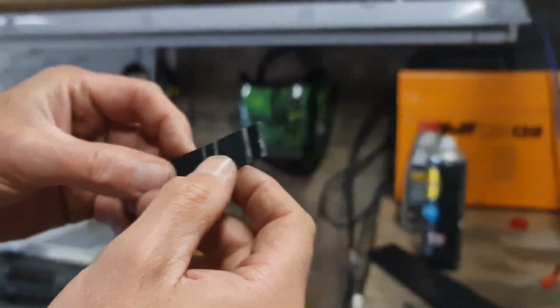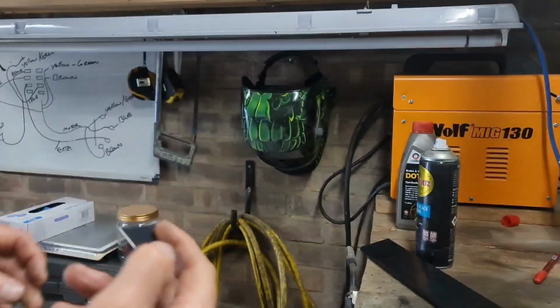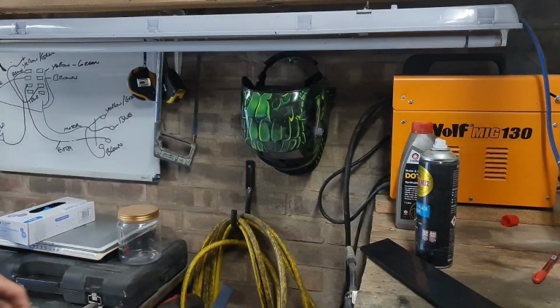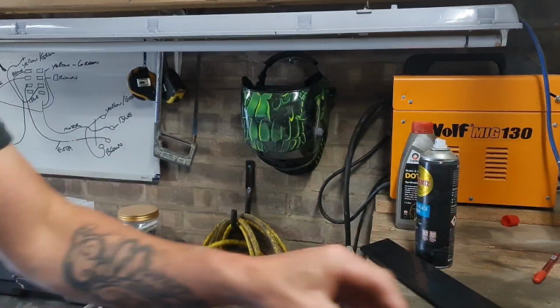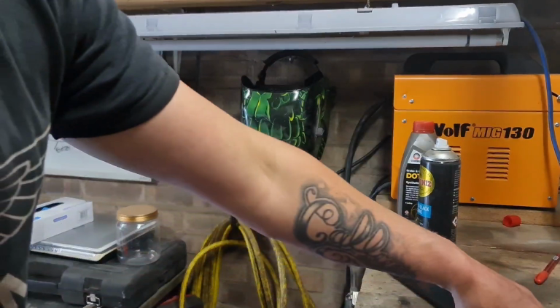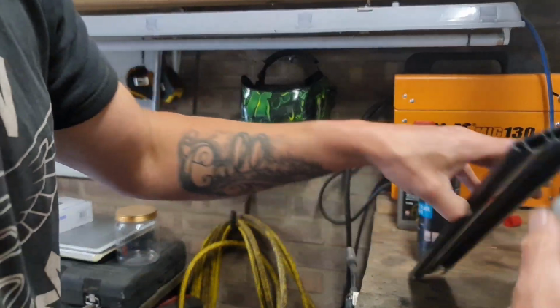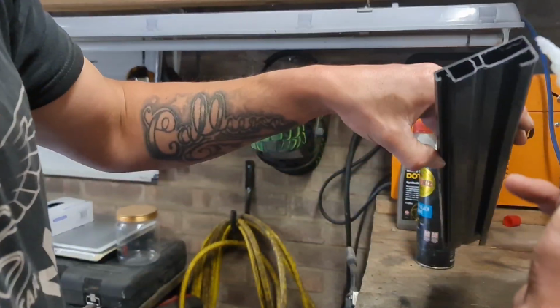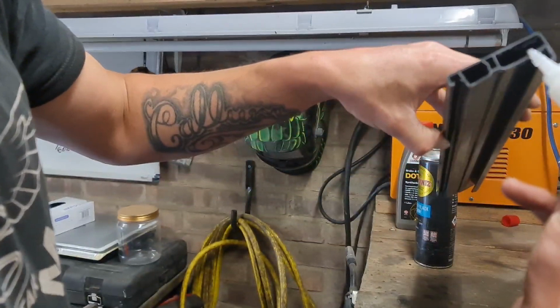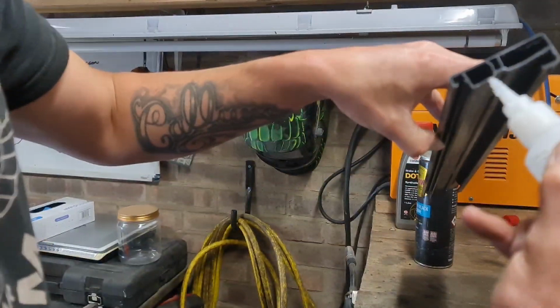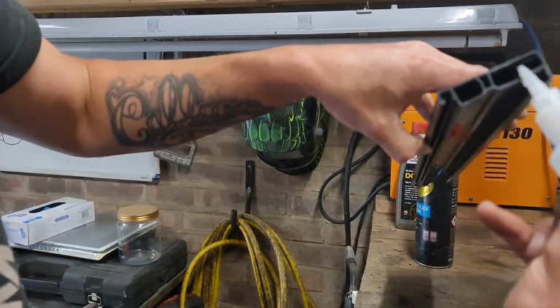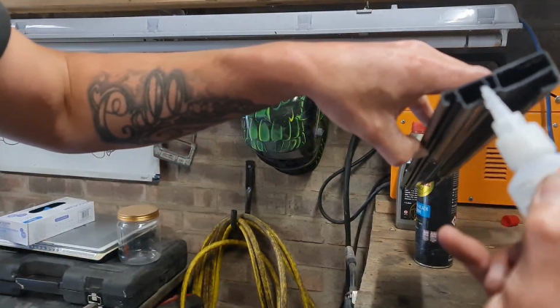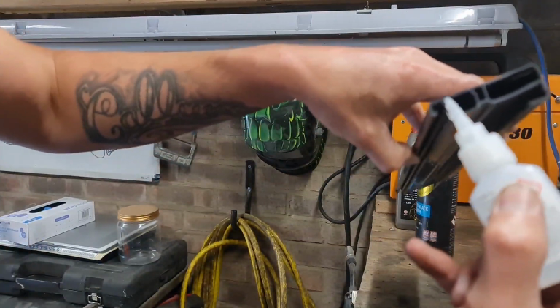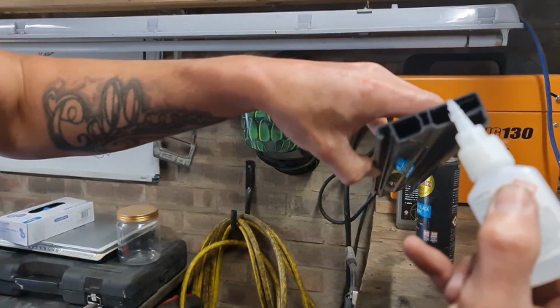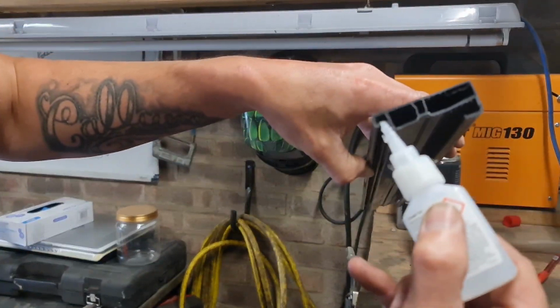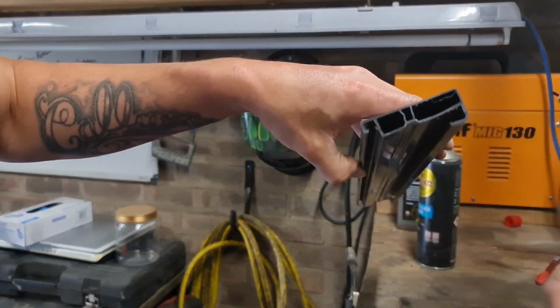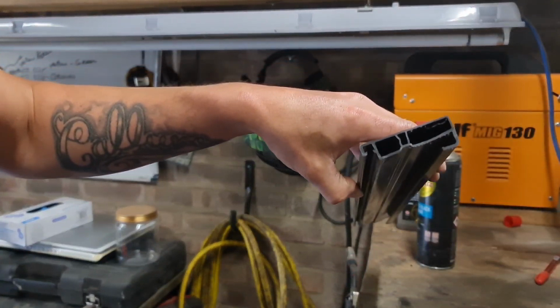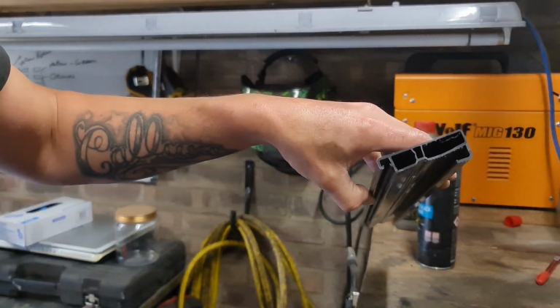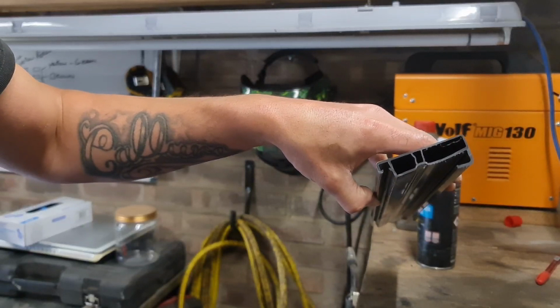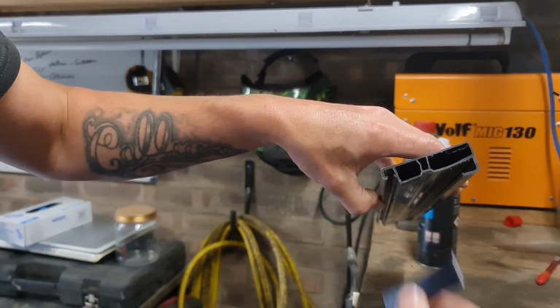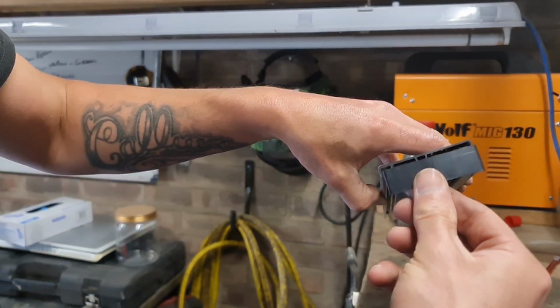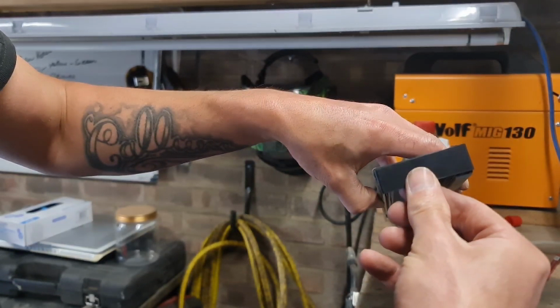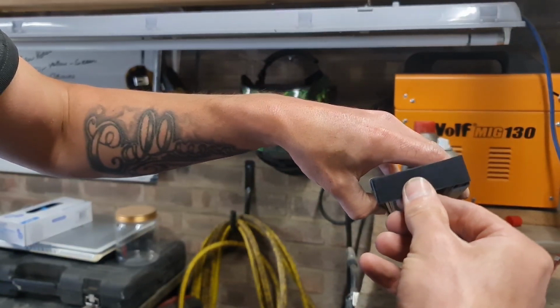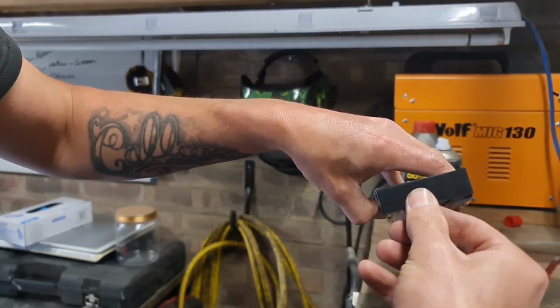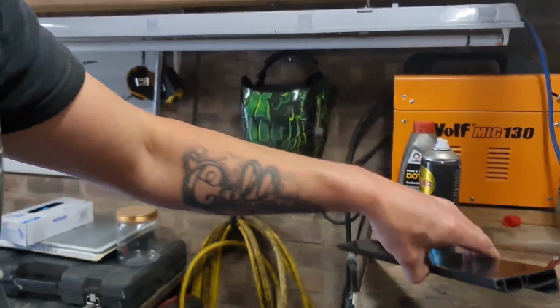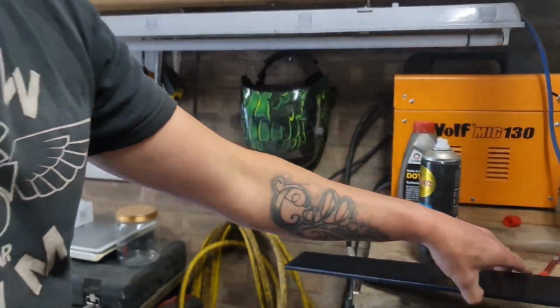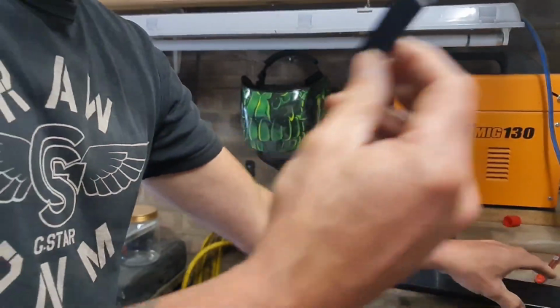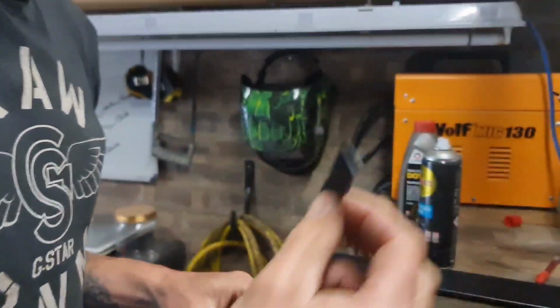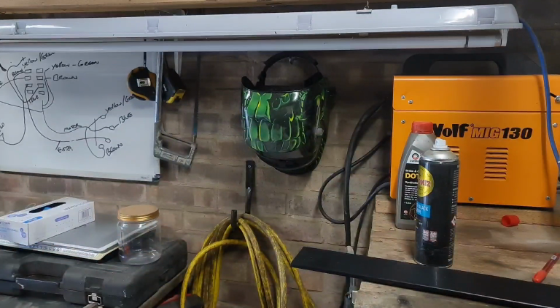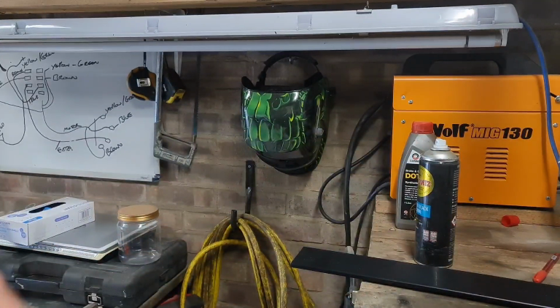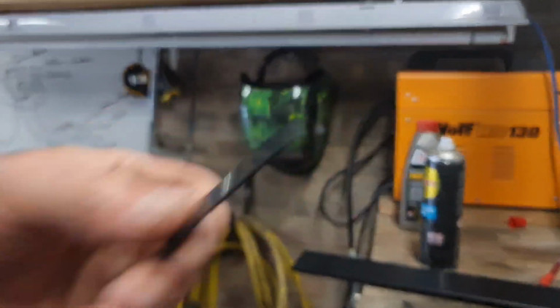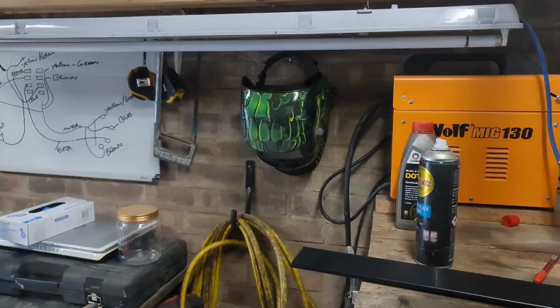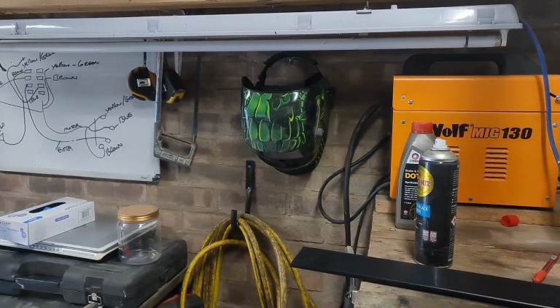Then all I do is a couple of dabs of super glue along the end, hold that in place until she's dried. I'll just glue that one on and then we'll offer it up to the car.